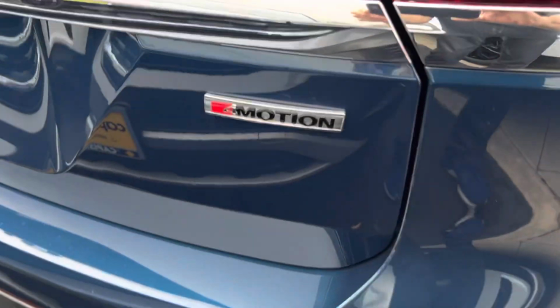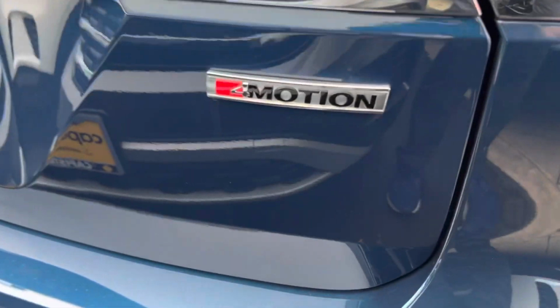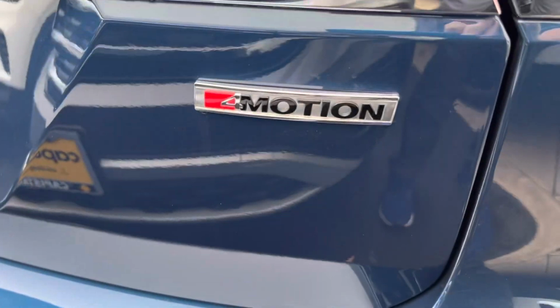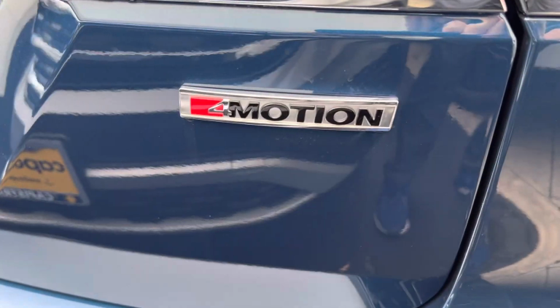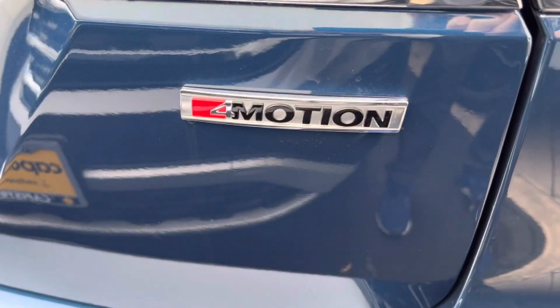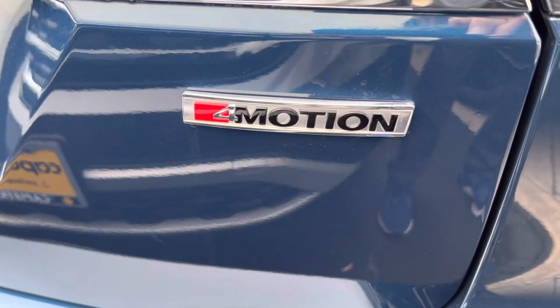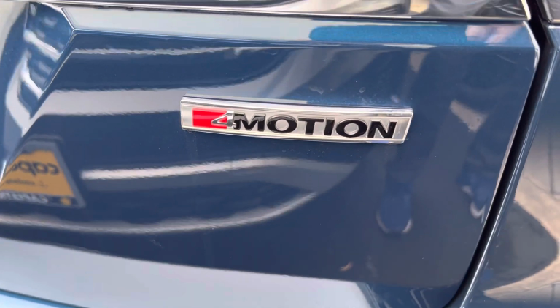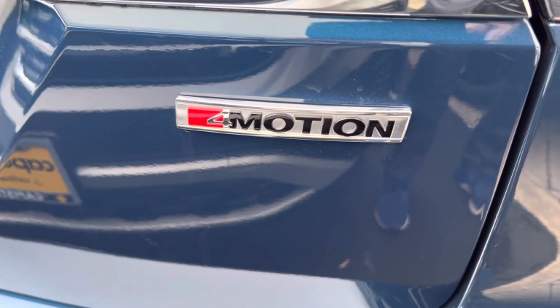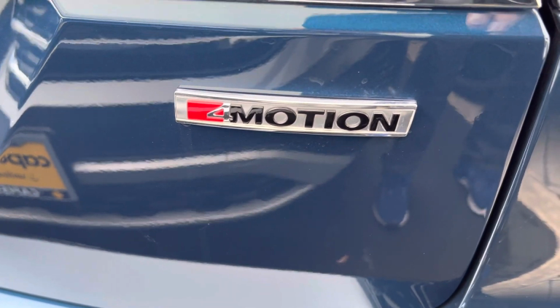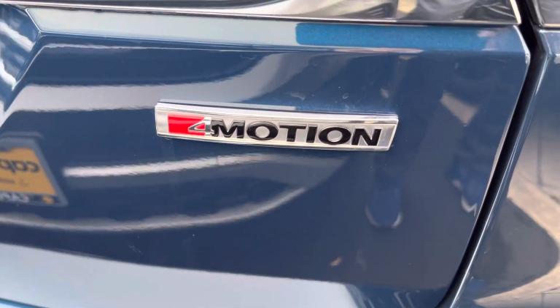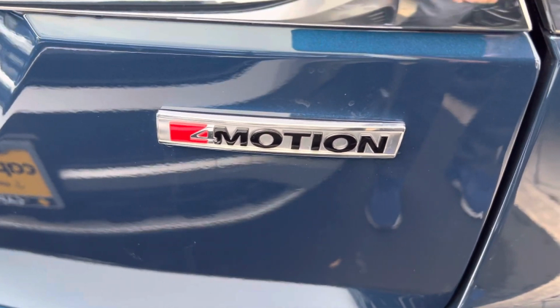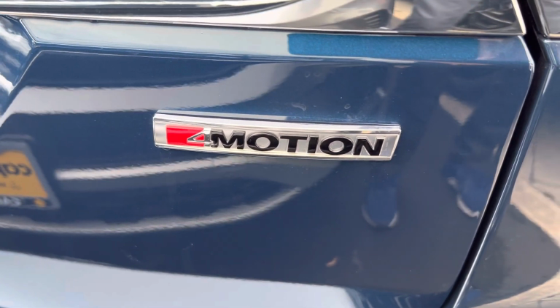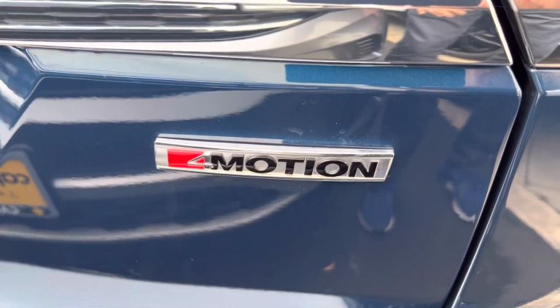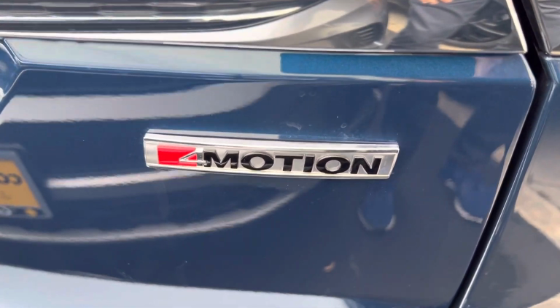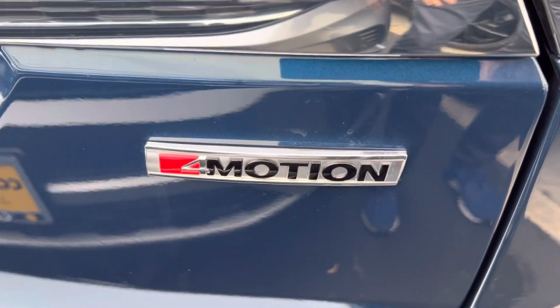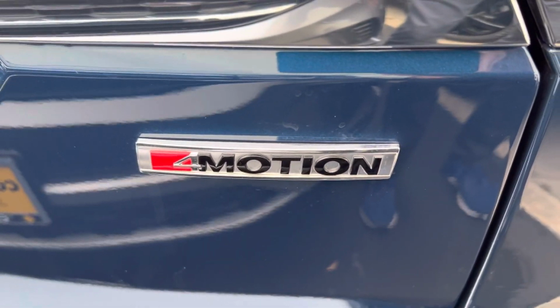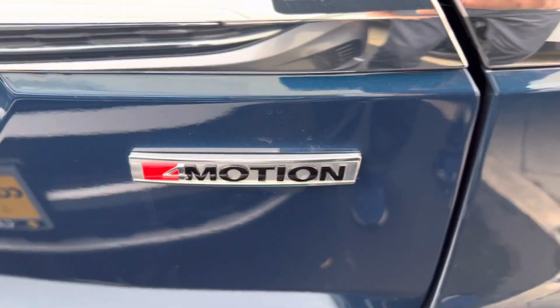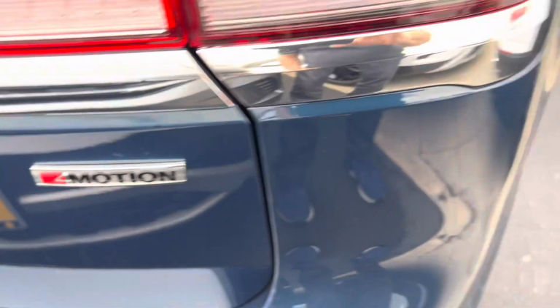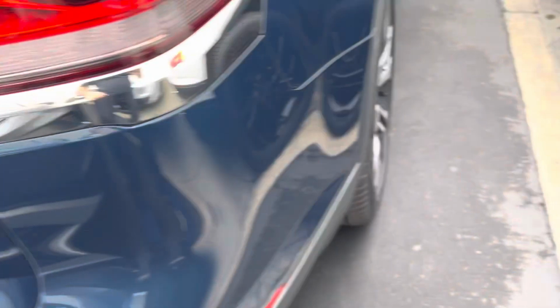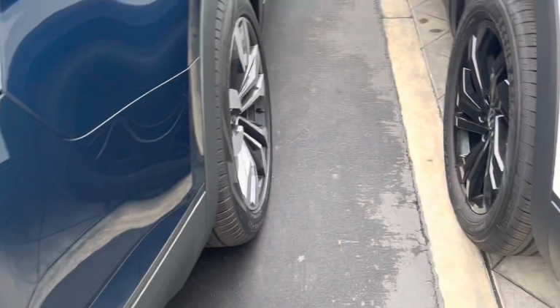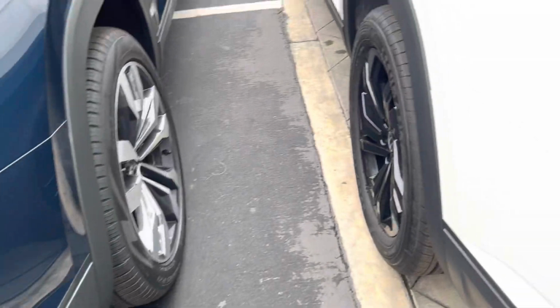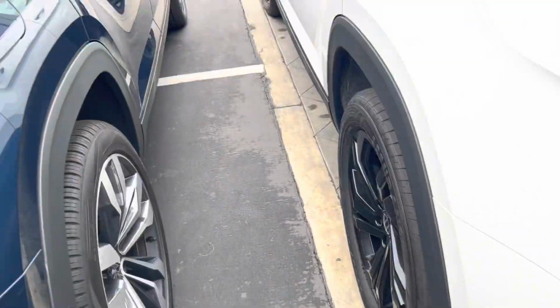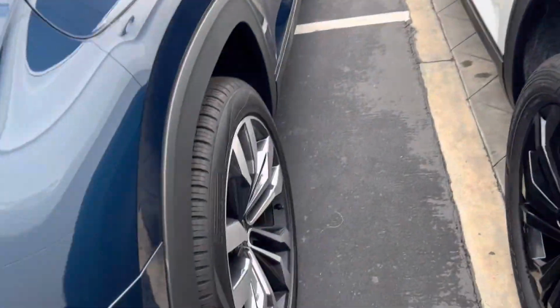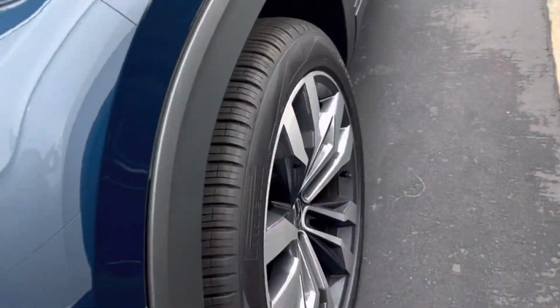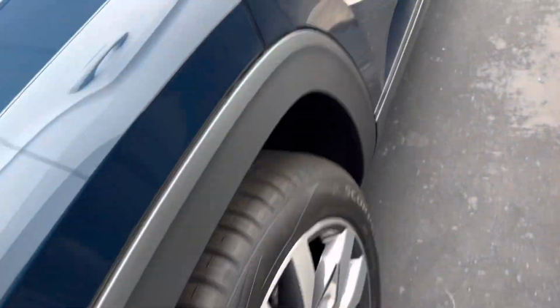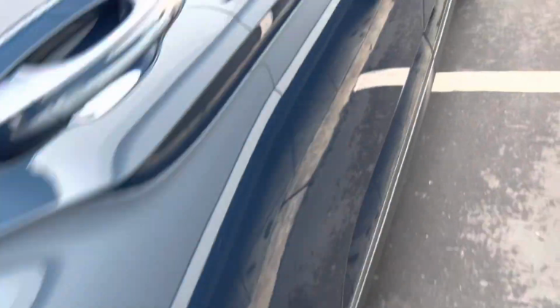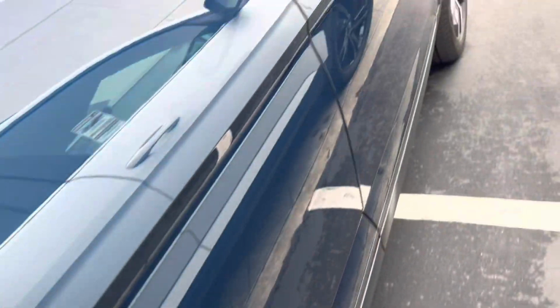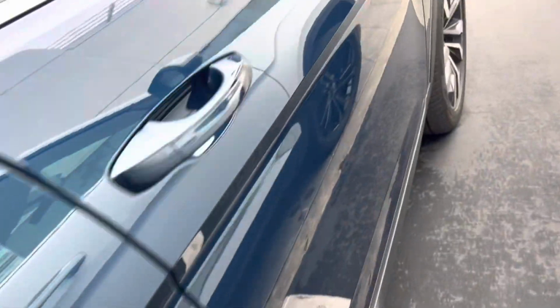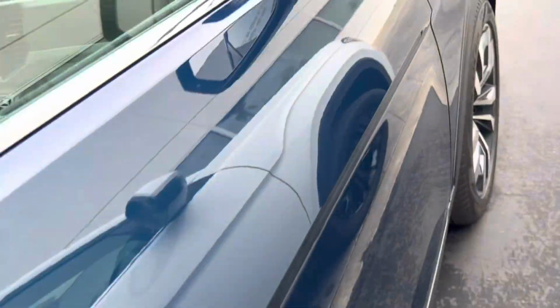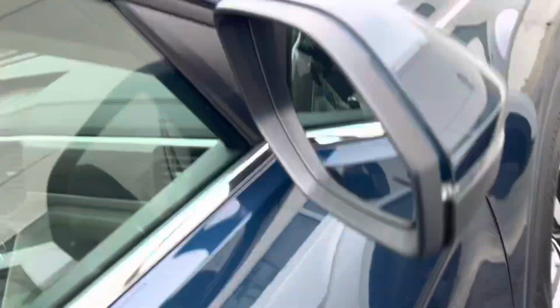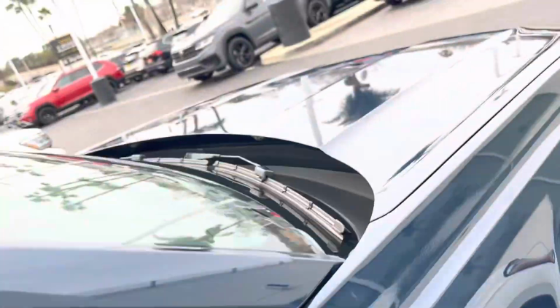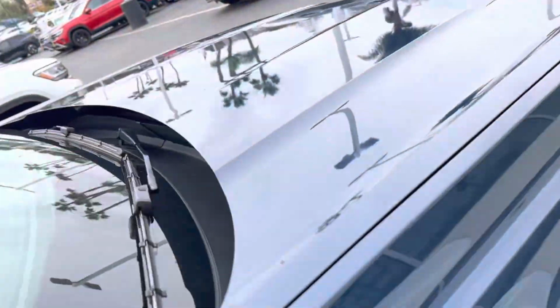This is the all-wheel drive. This is Volkswagen's way of calling all-wheel drive — it's 4Motion. You see that badging there. And the premium will have this similar wheel on it.